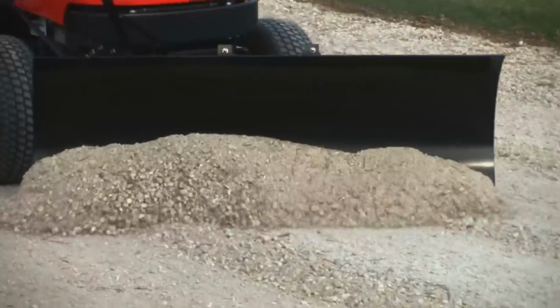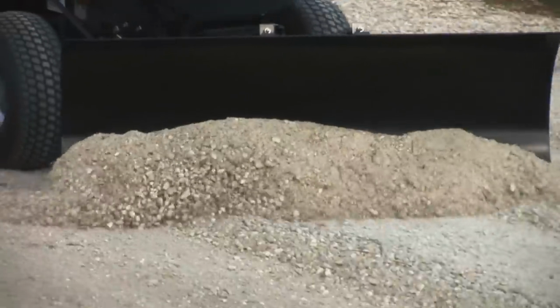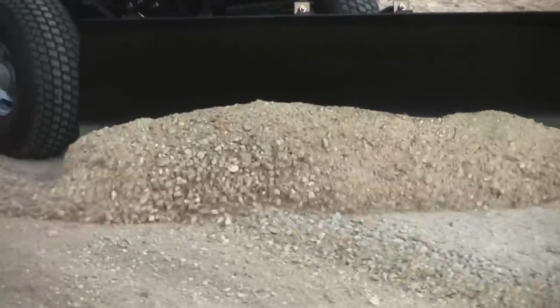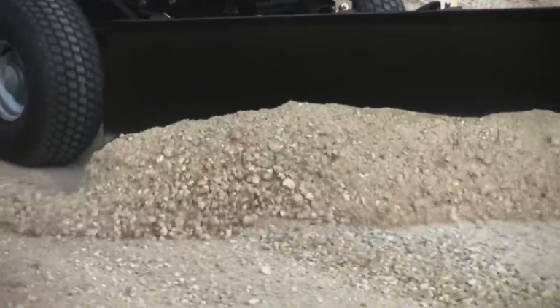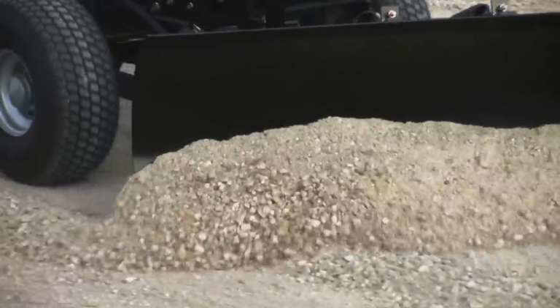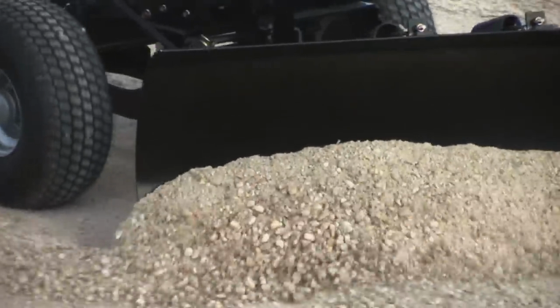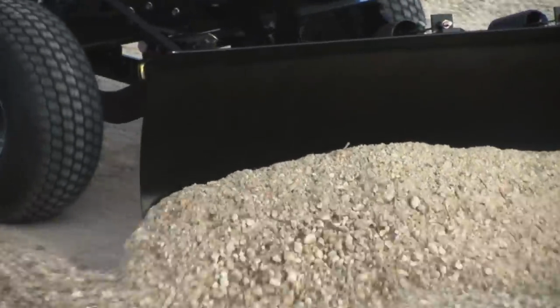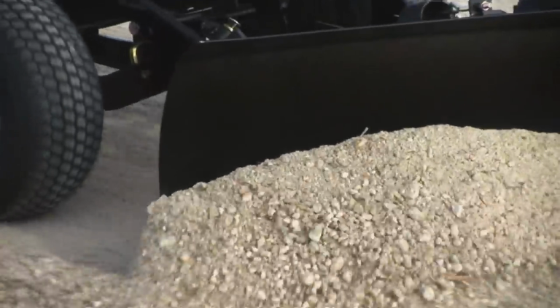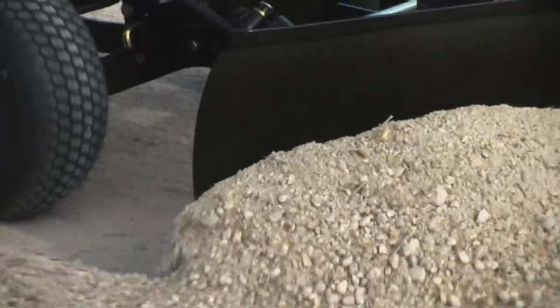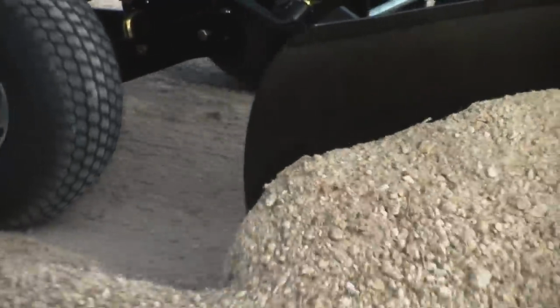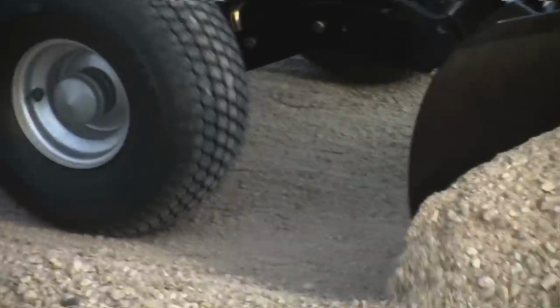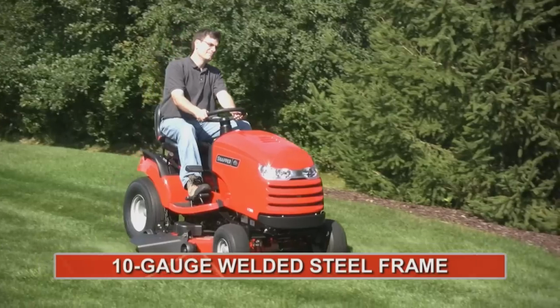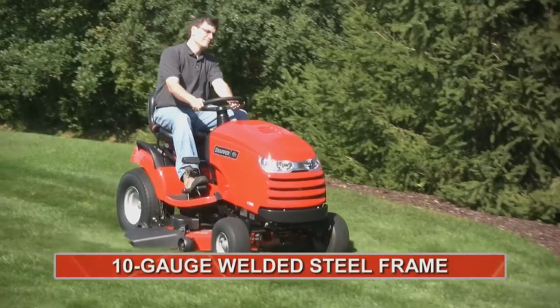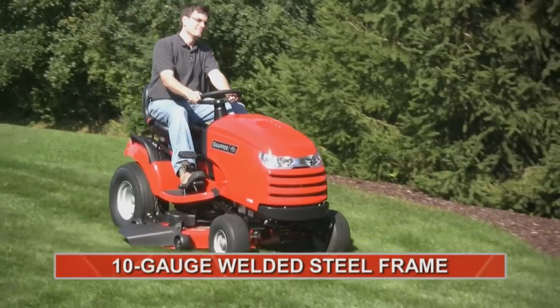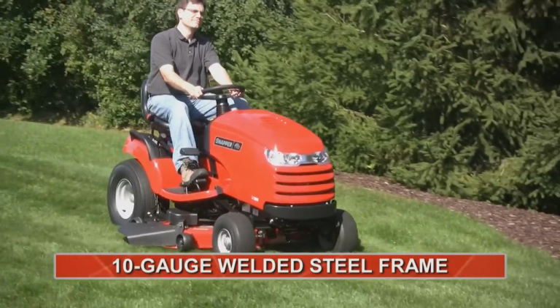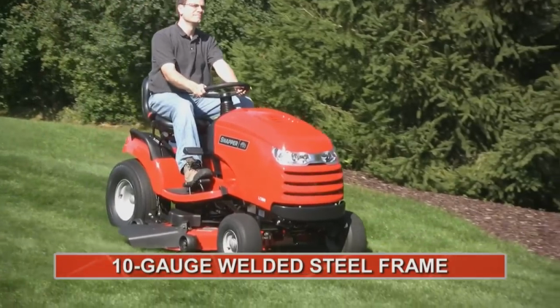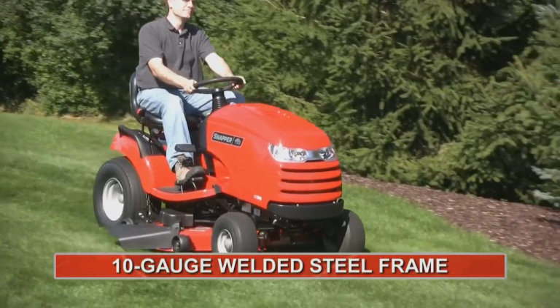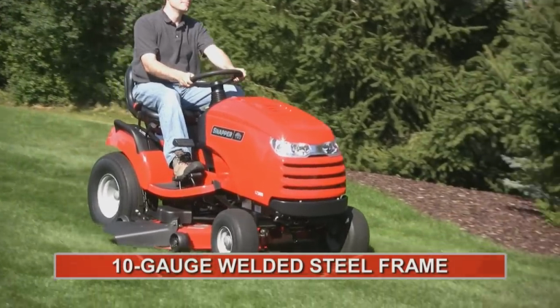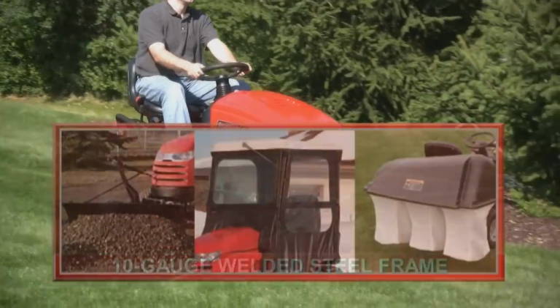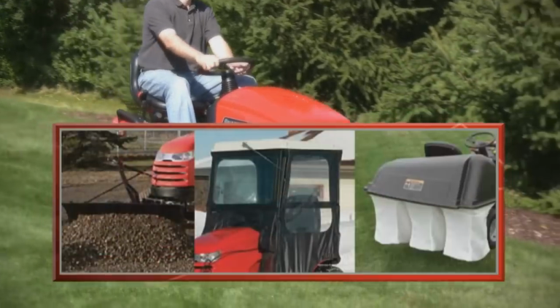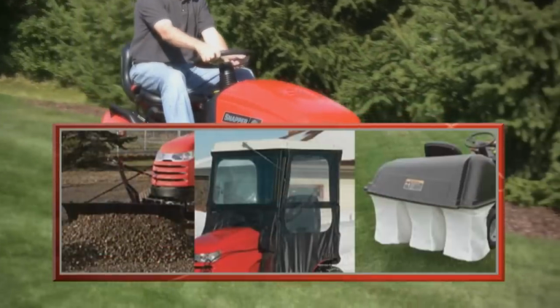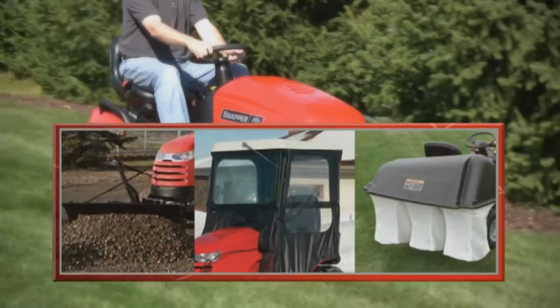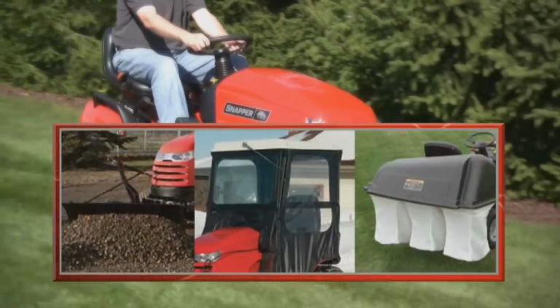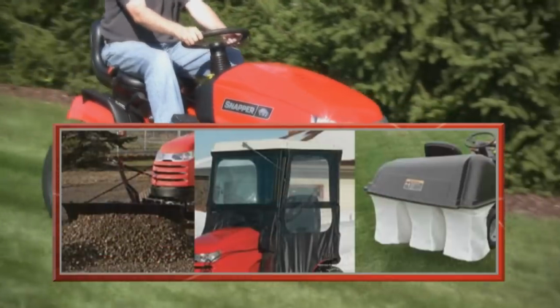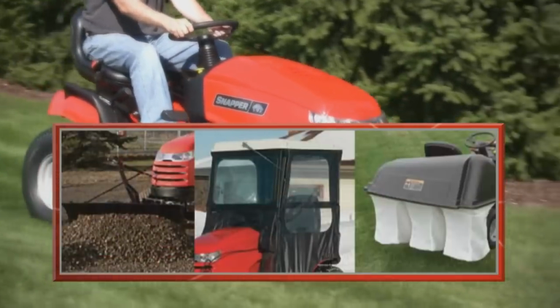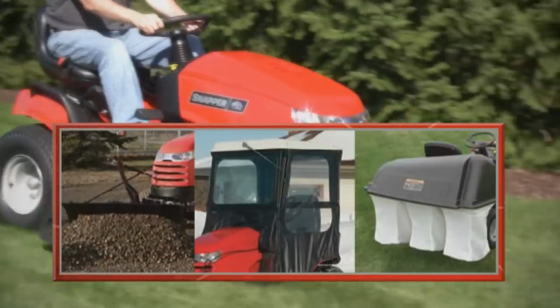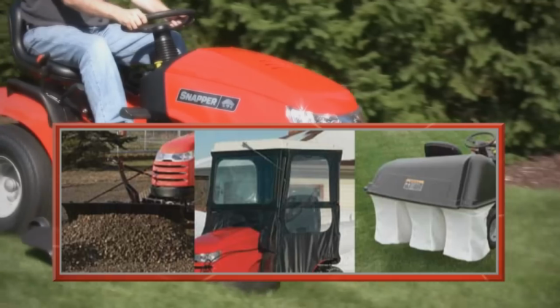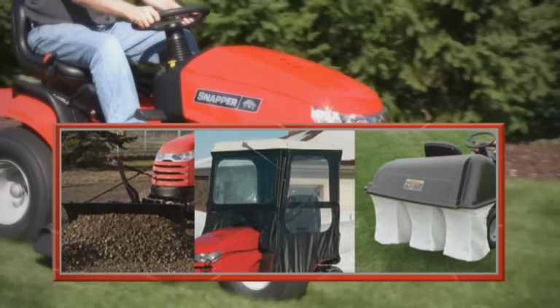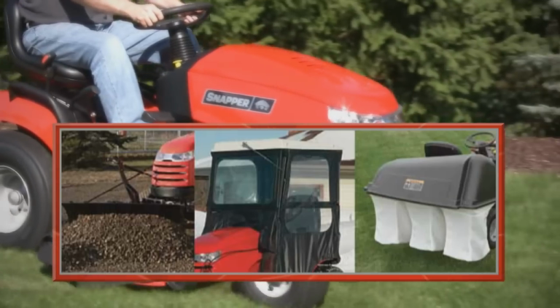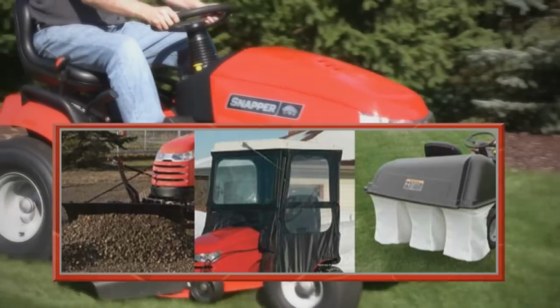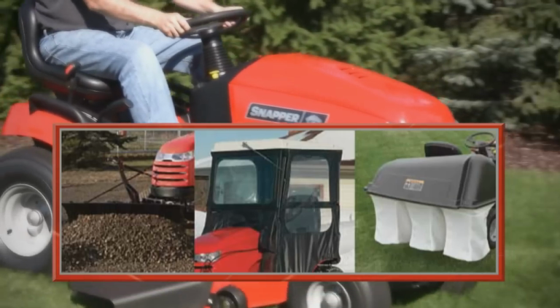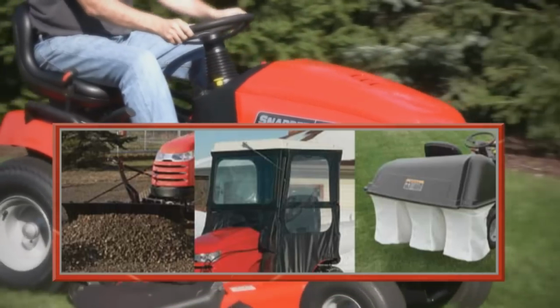Perfect for attaching your favorite labor-saving accessory. The heavy 10 gauge welded steel frame is an ideal platform for grass collectors, snow throwers, dozer blades, utility buckets and more.